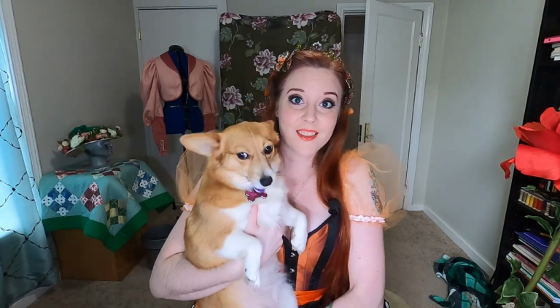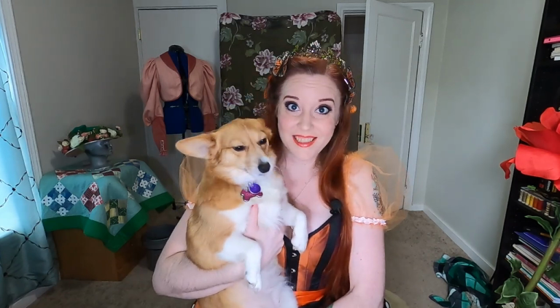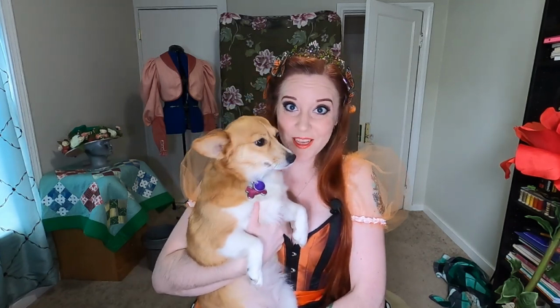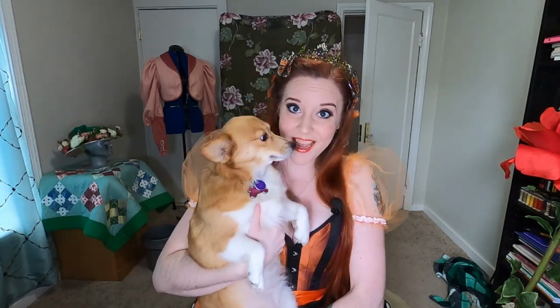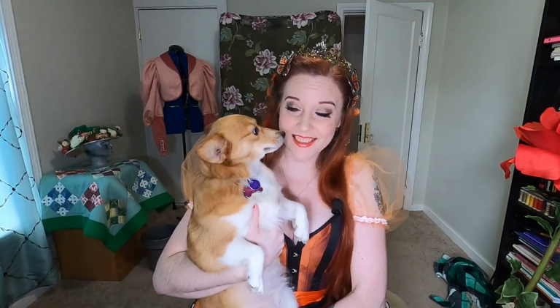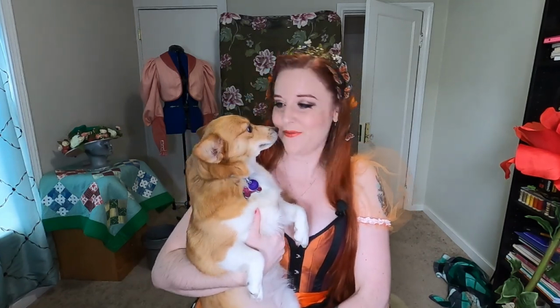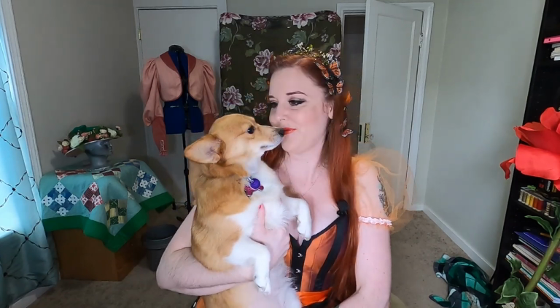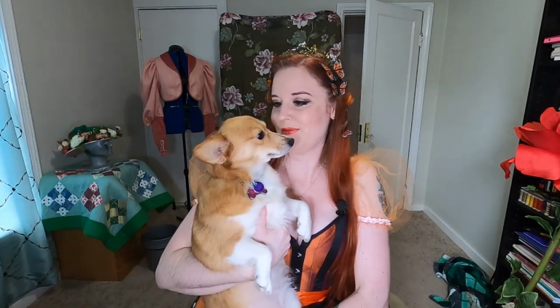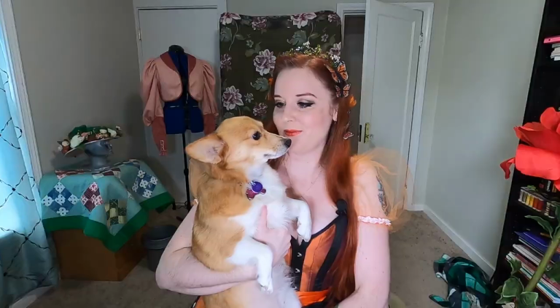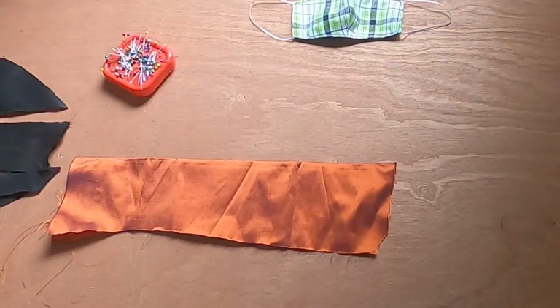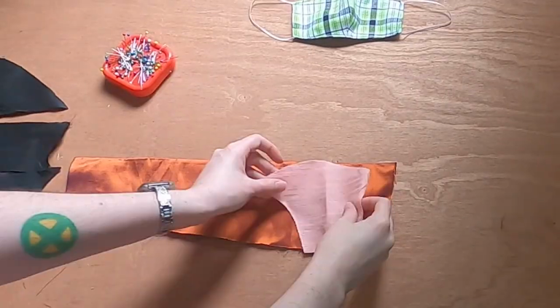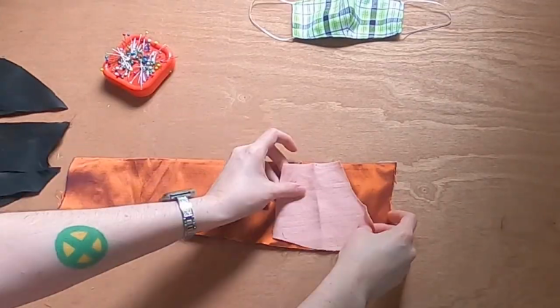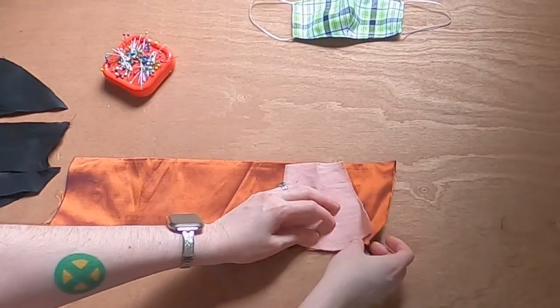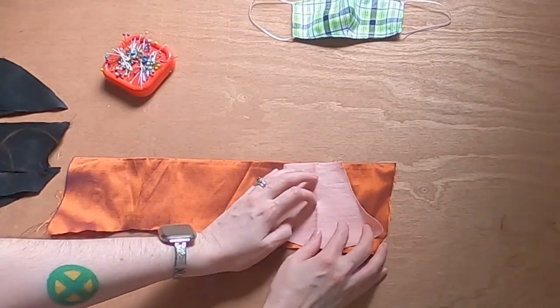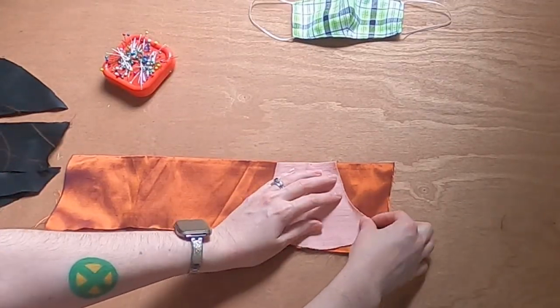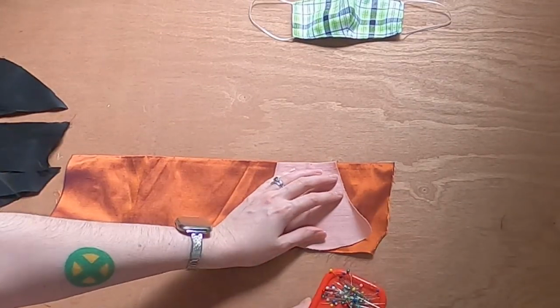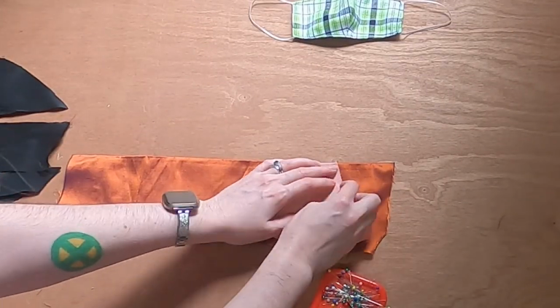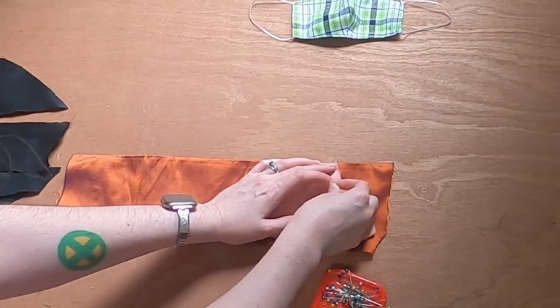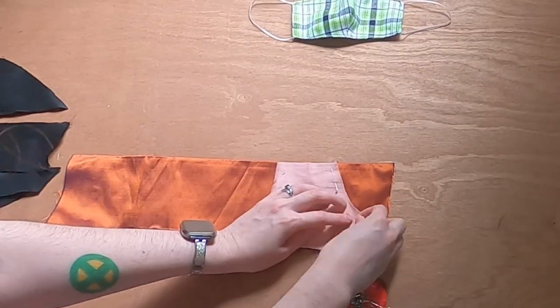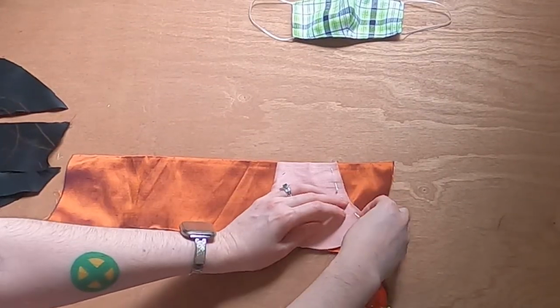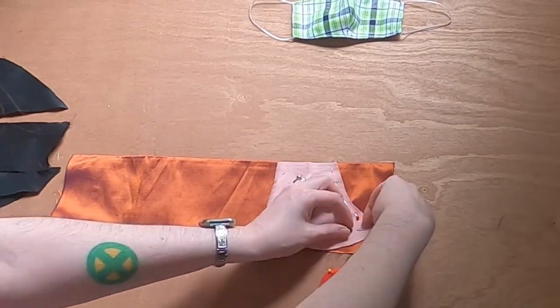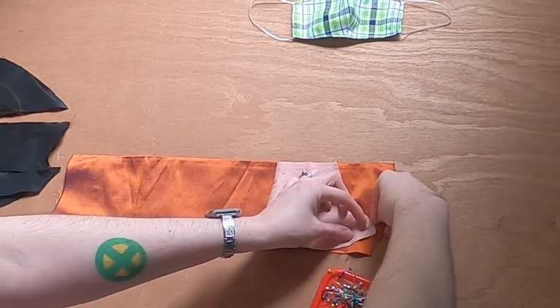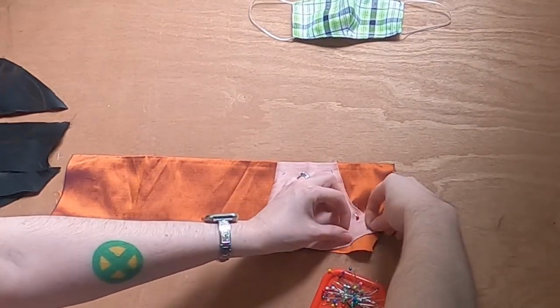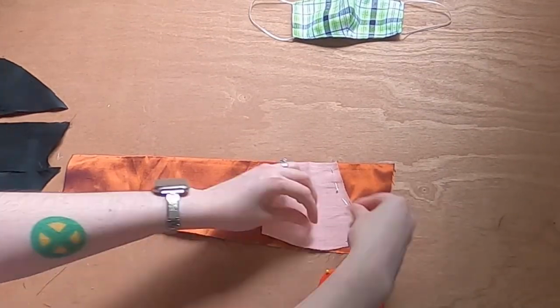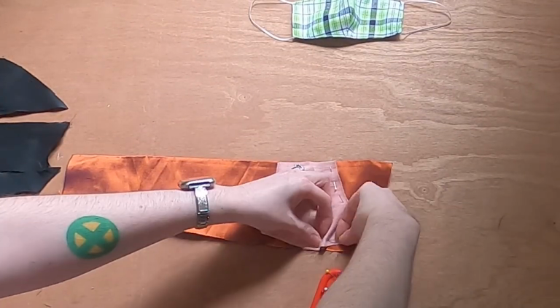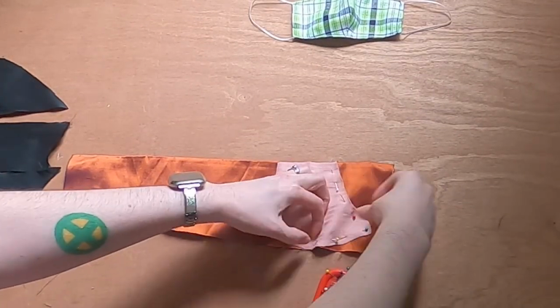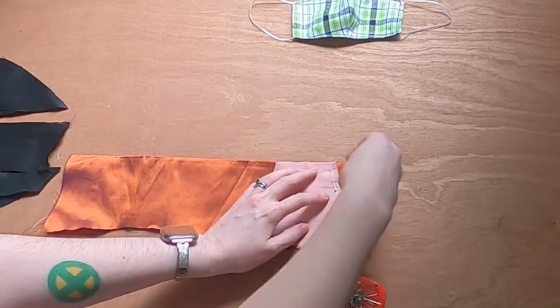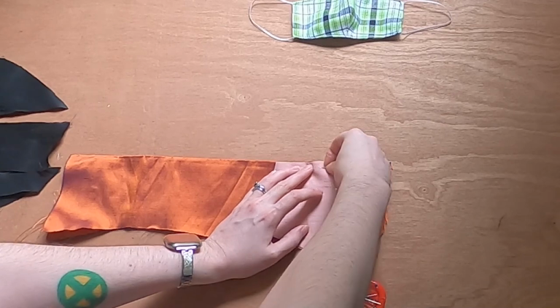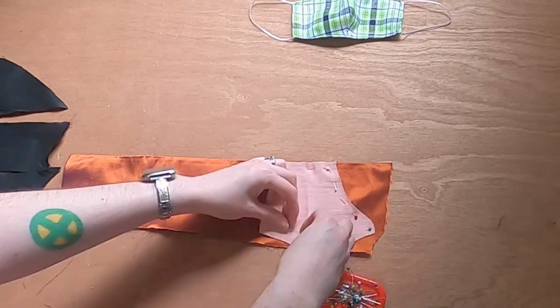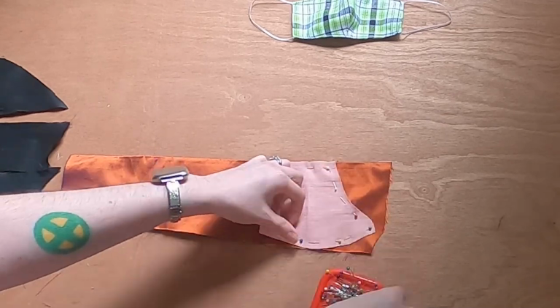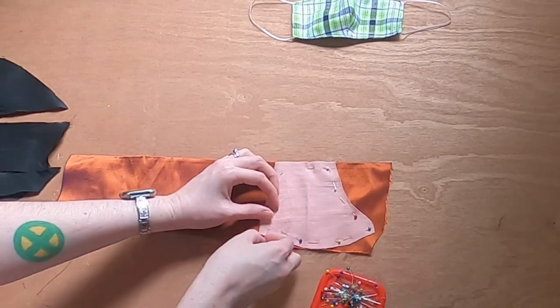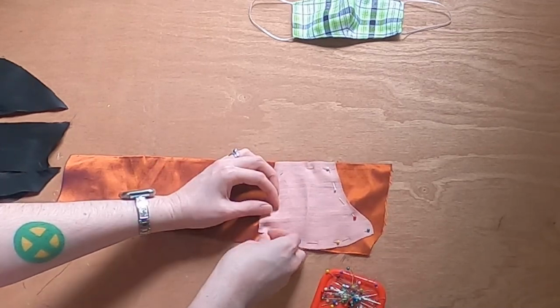So let's make a mask! I'm using leftover silk scraps from my fairy costume. Luckily, I have just enough for this mask!